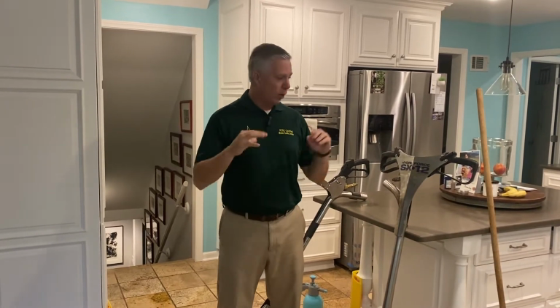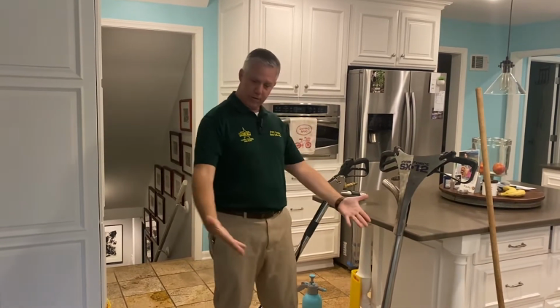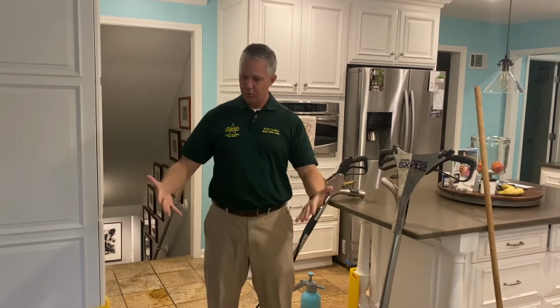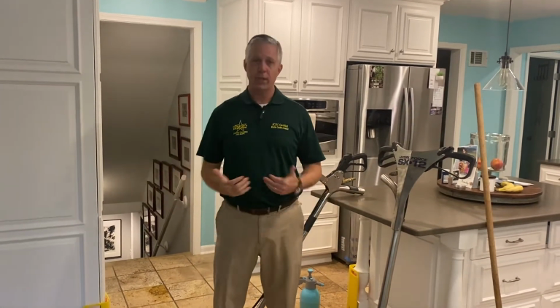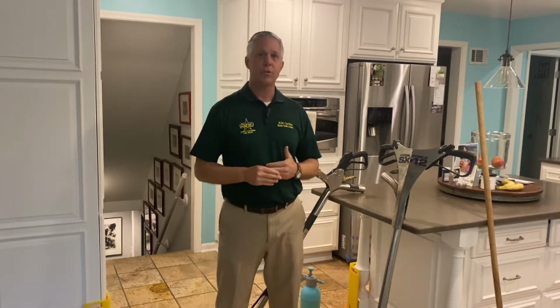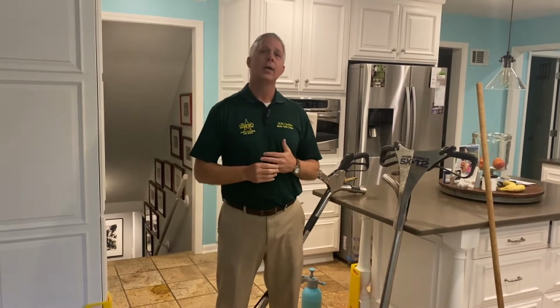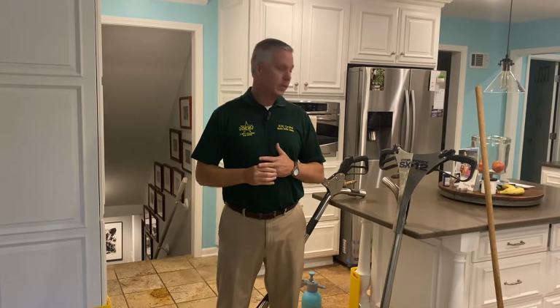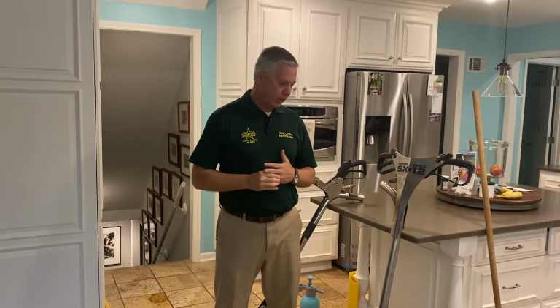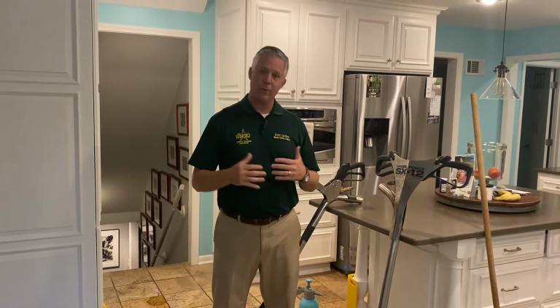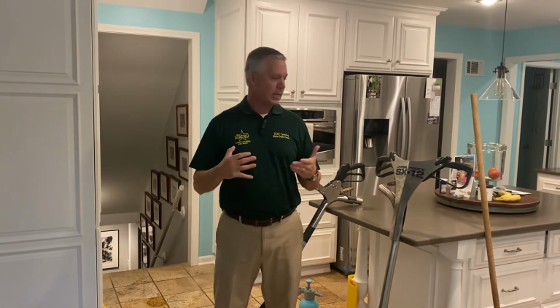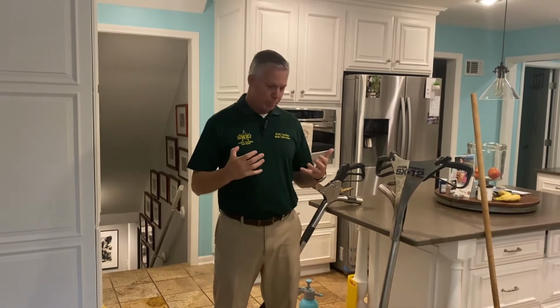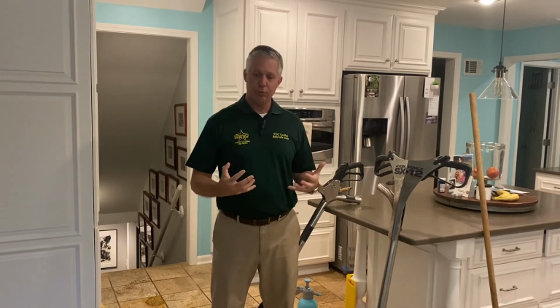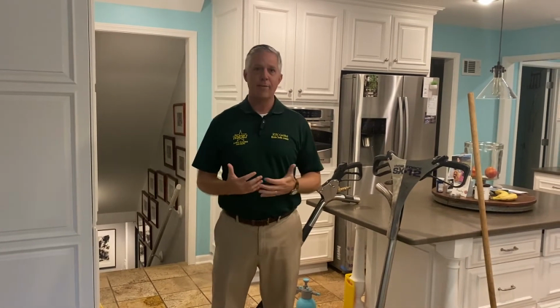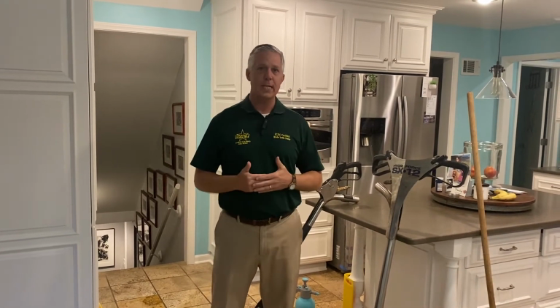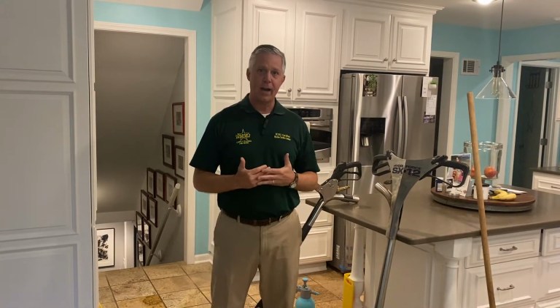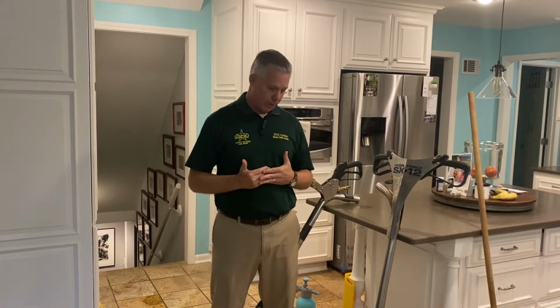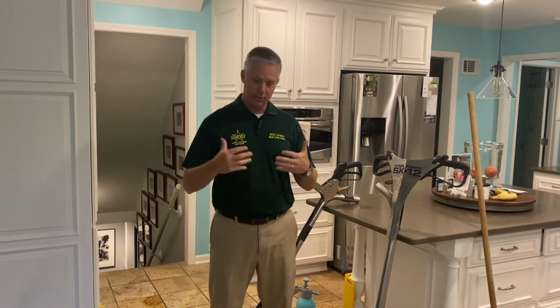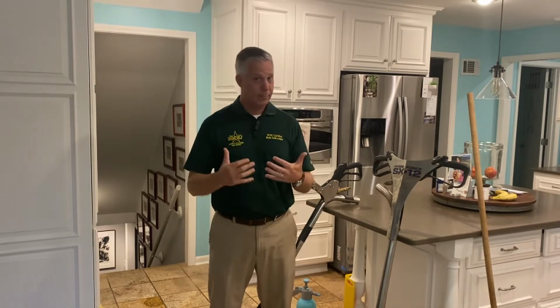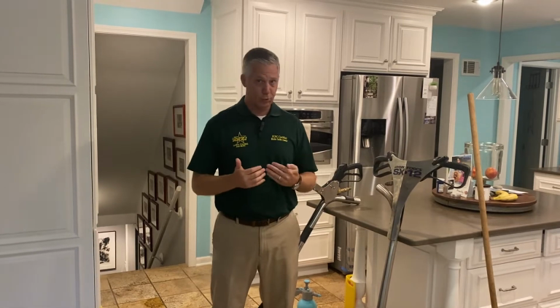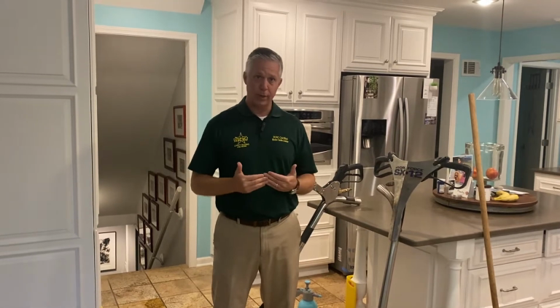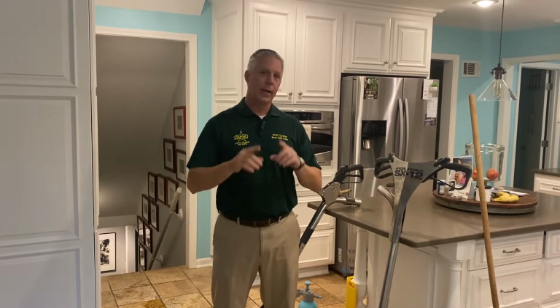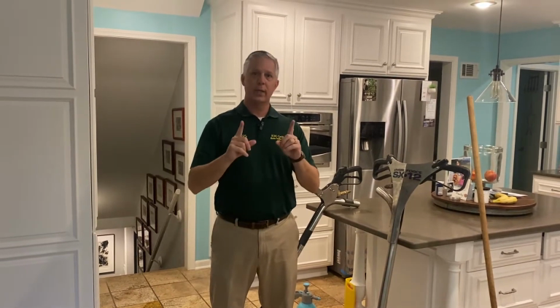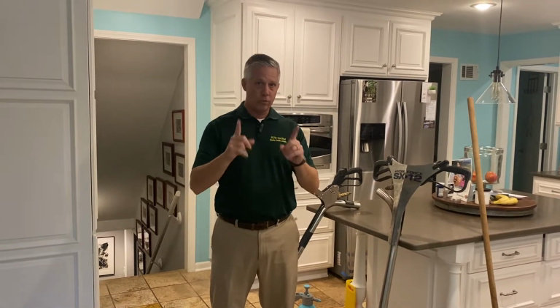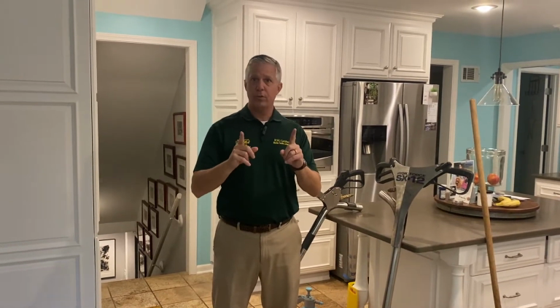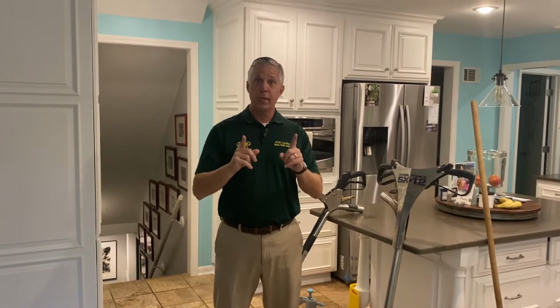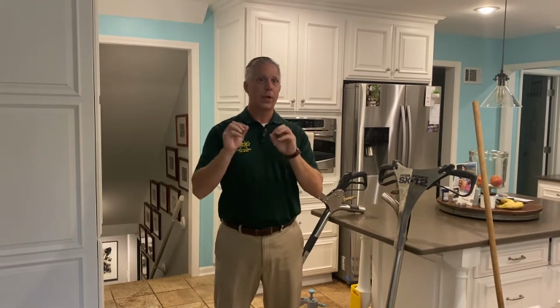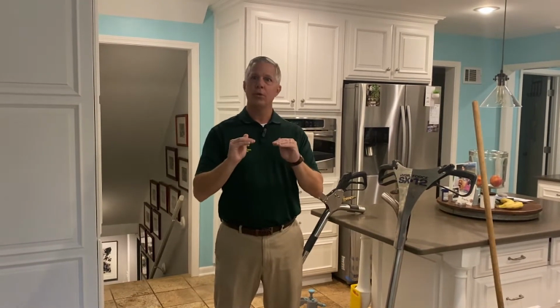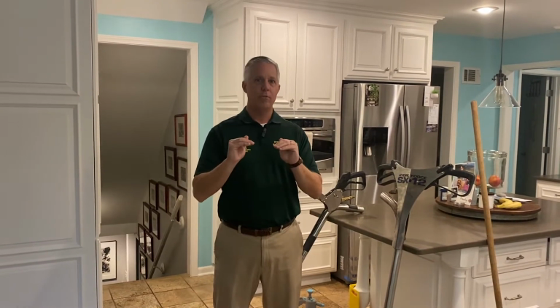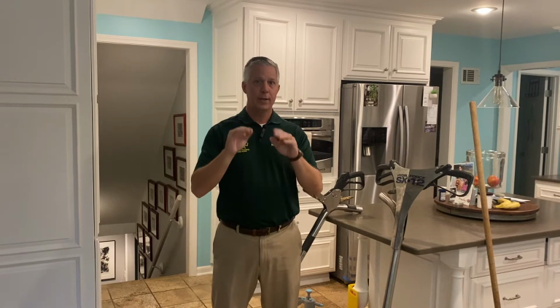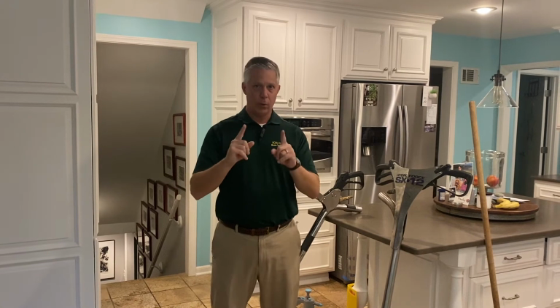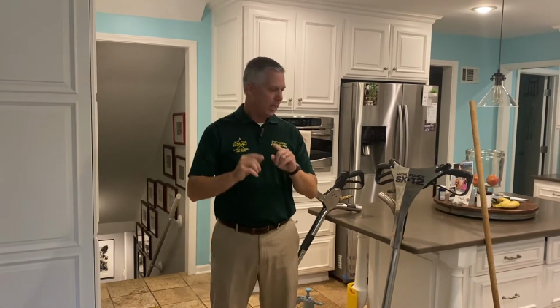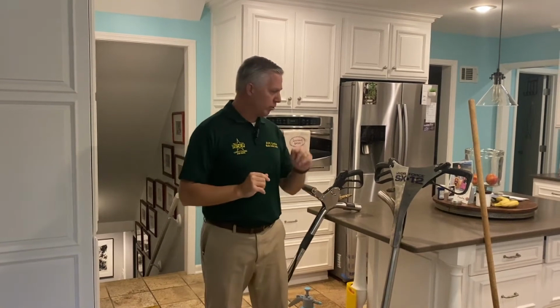We're on location here, as you can see, in a kitchen residential setting. We have a beautiful travertine tile here that has a lot of impacted soiling. I just want to give you a little overview of the system, and then we're going to show you start to finish how it works.